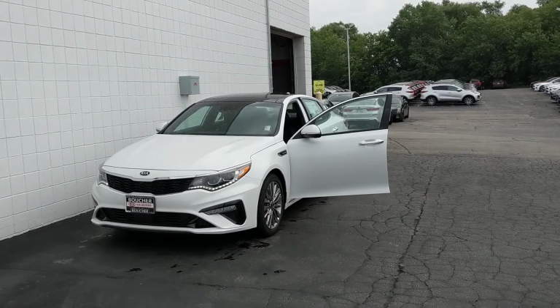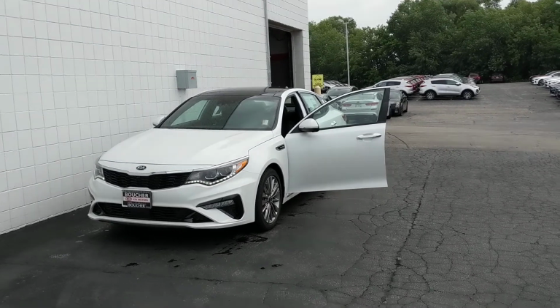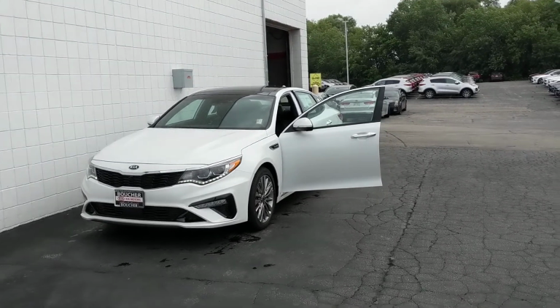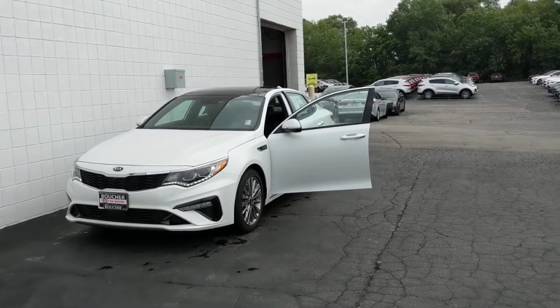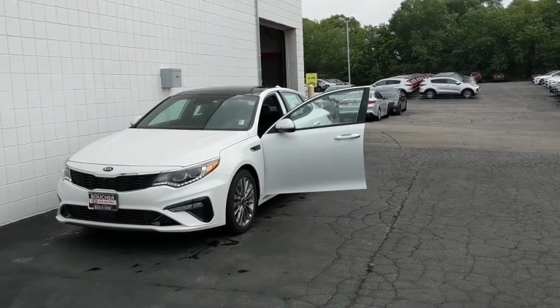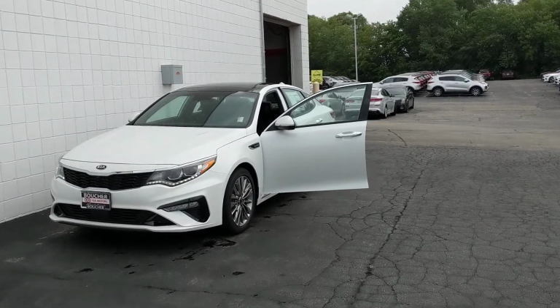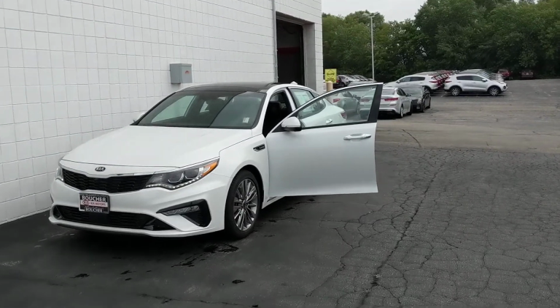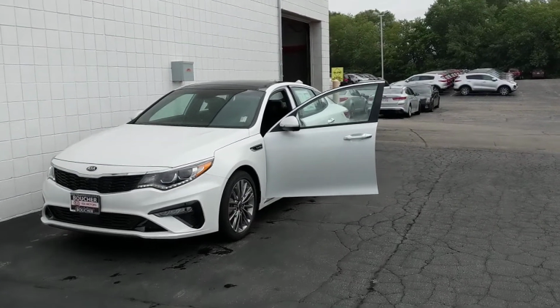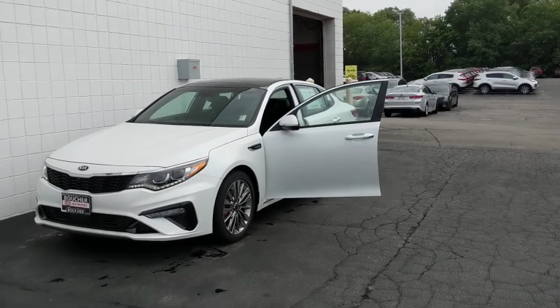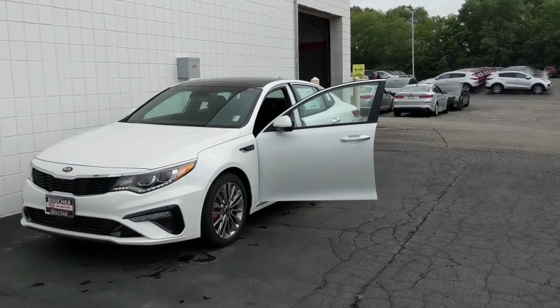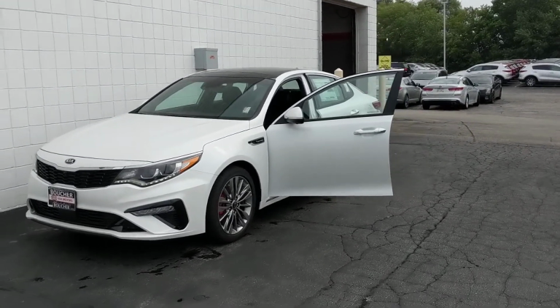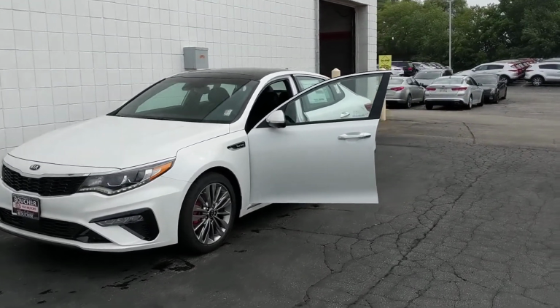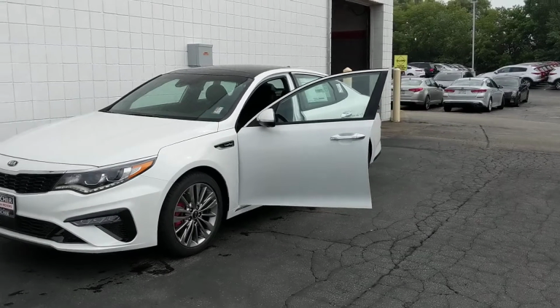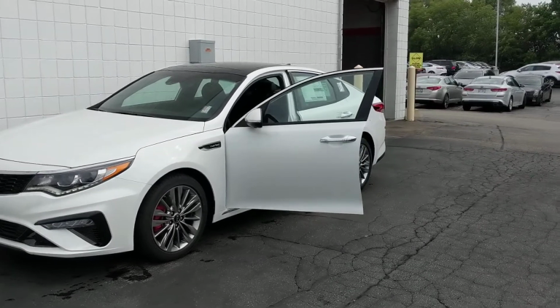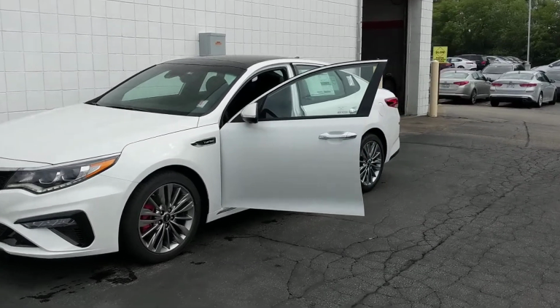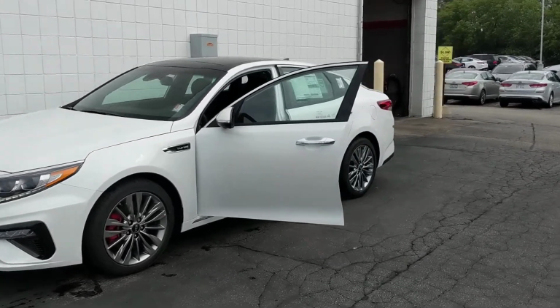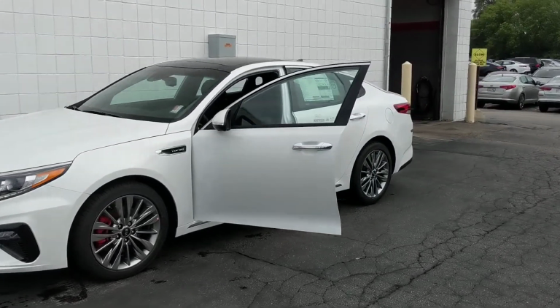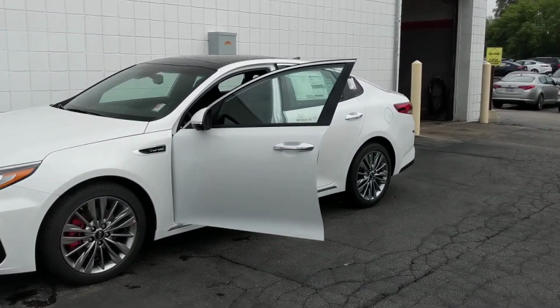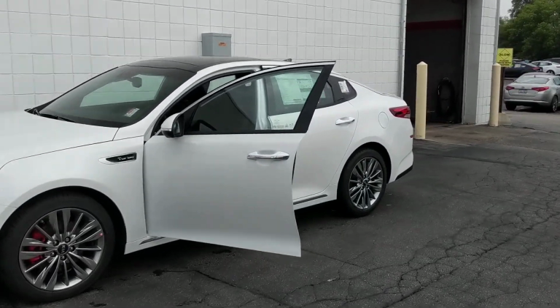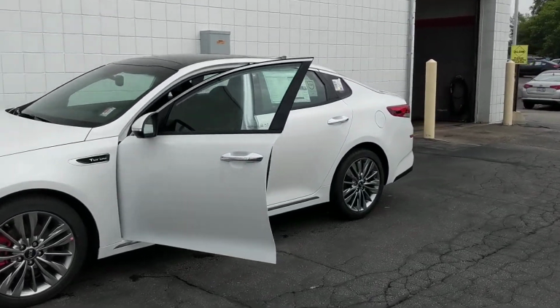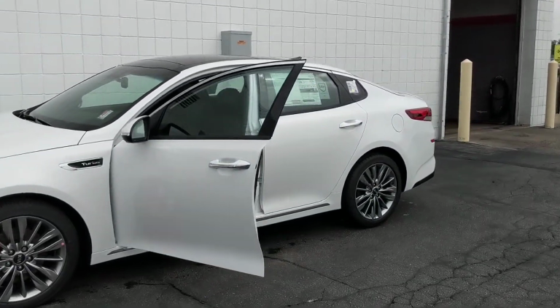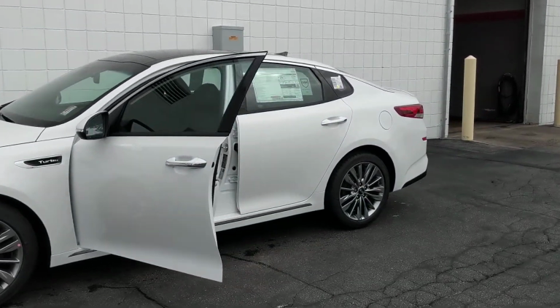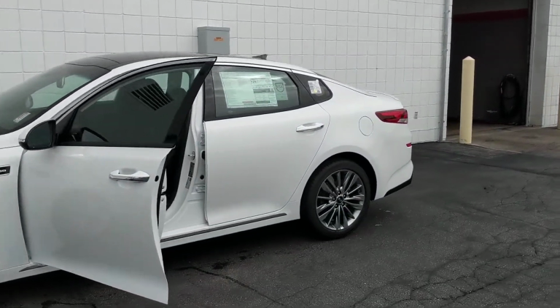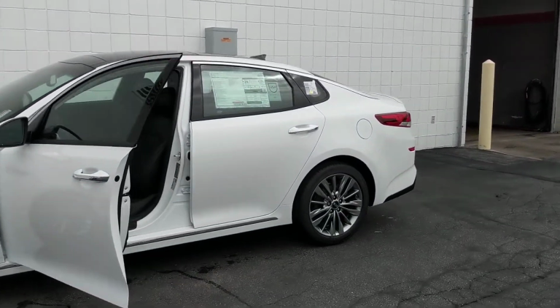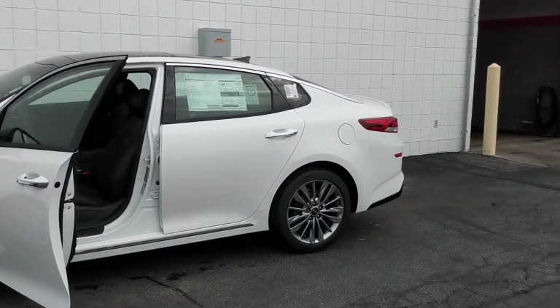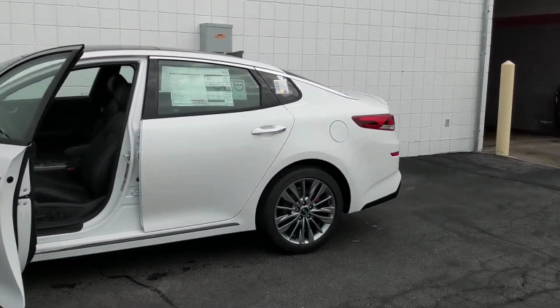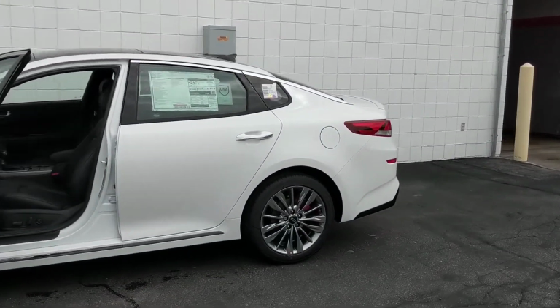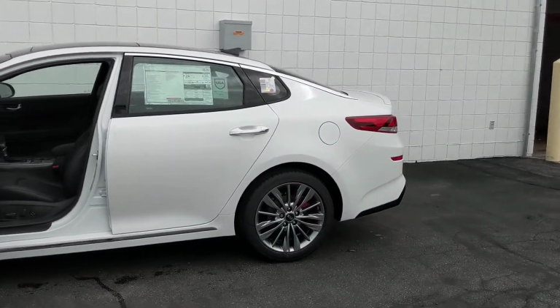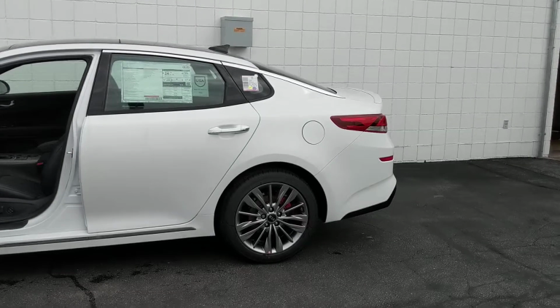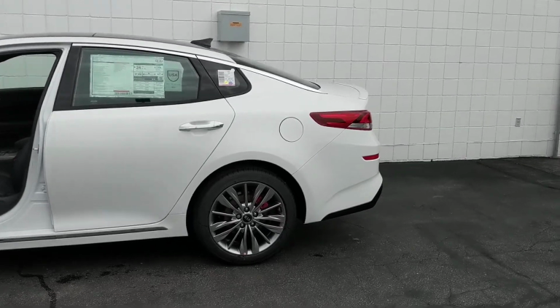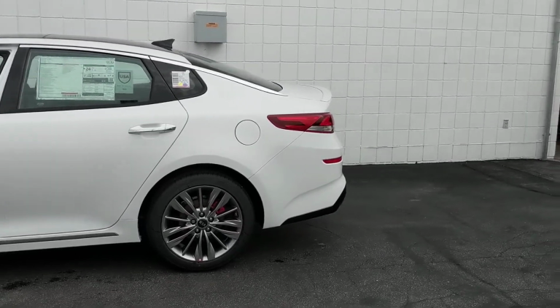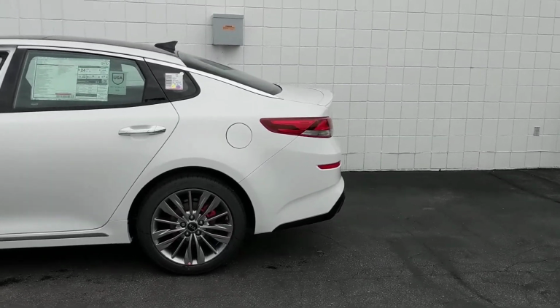We have this 2019 Kia Optima SX Limited. It's a beautiful car. It comes with the industry's best 10-year 100,000 mile powertrain warranty and a five-star safety rating.